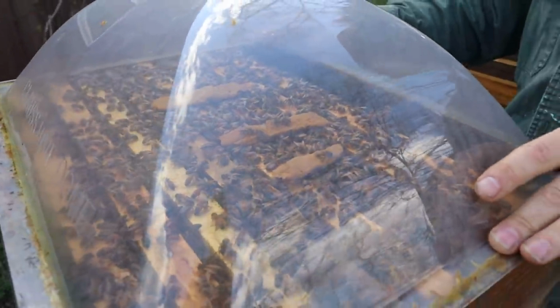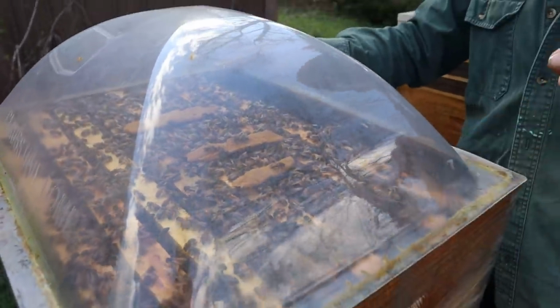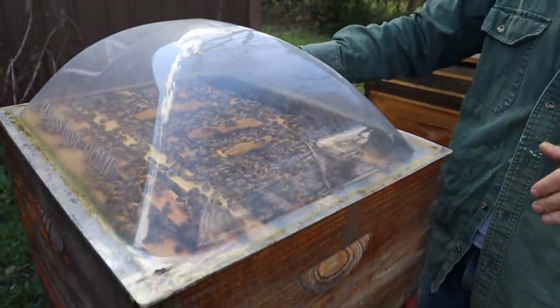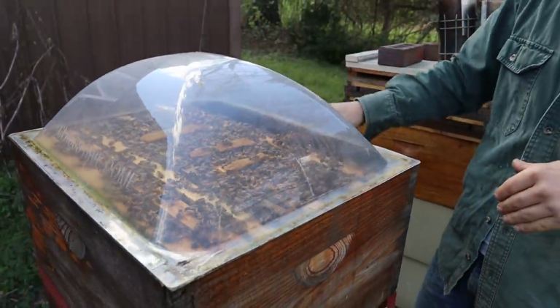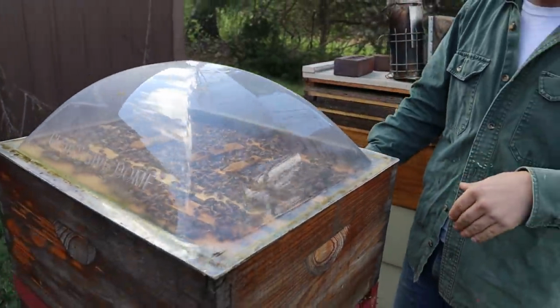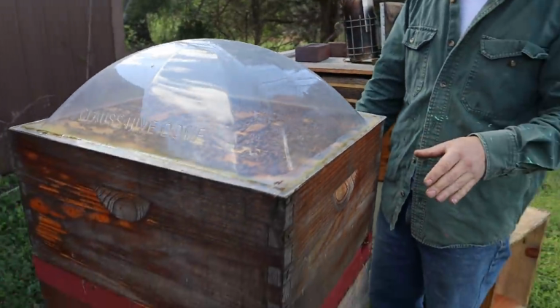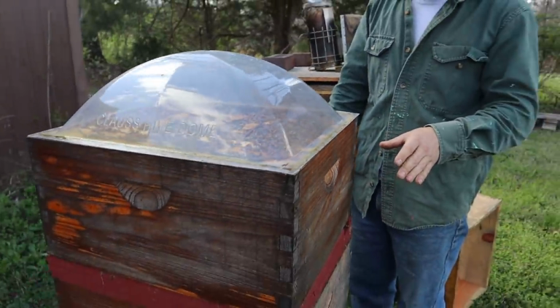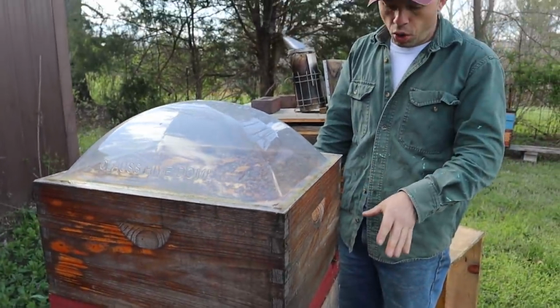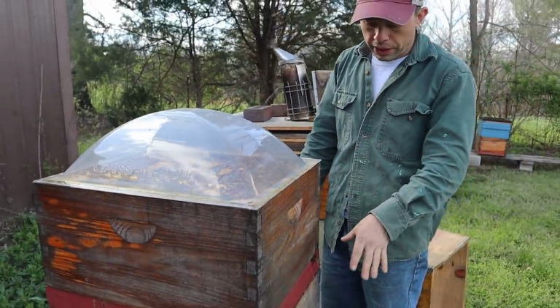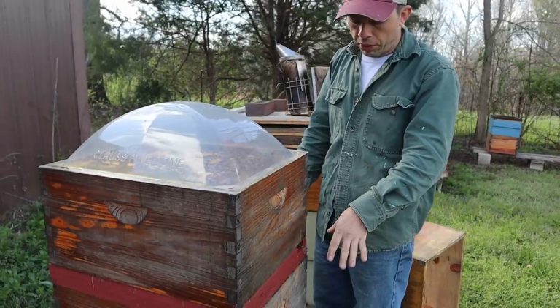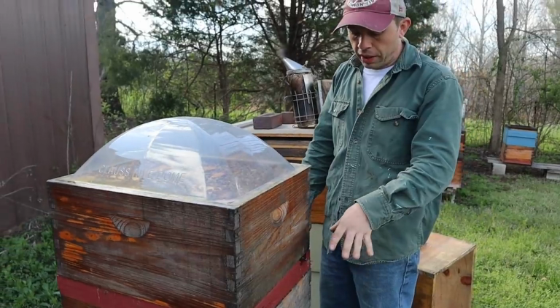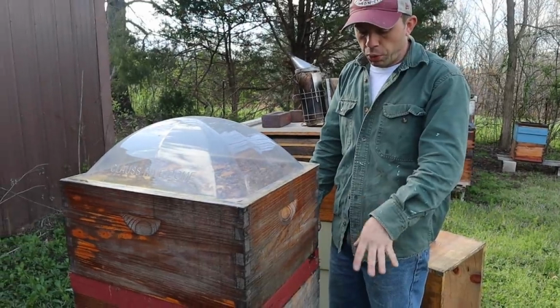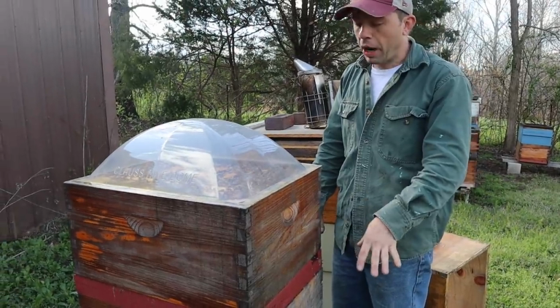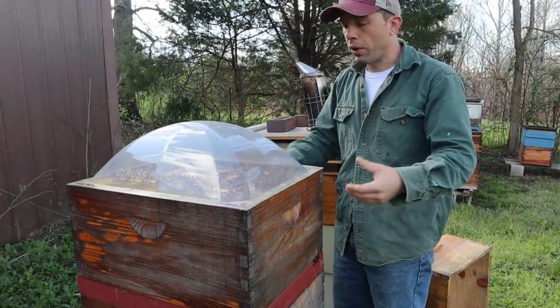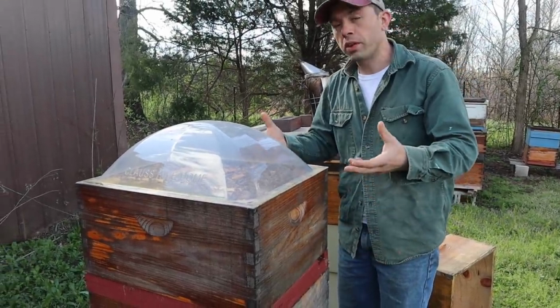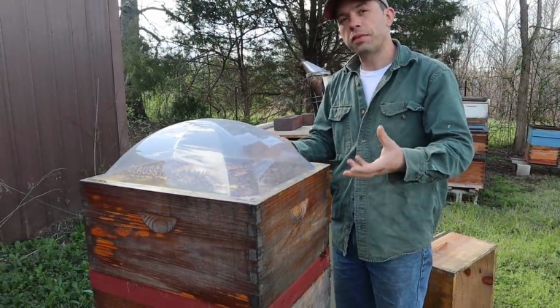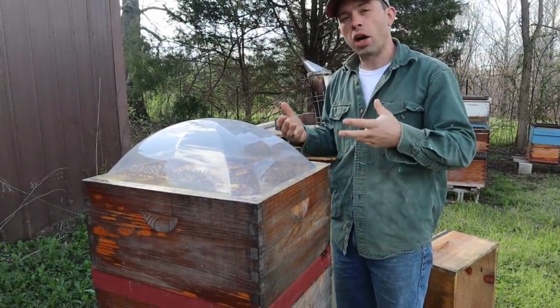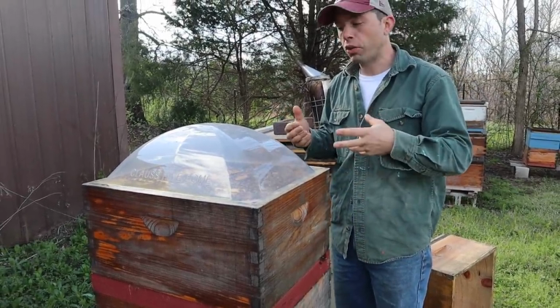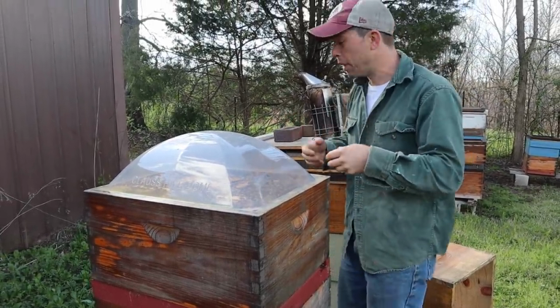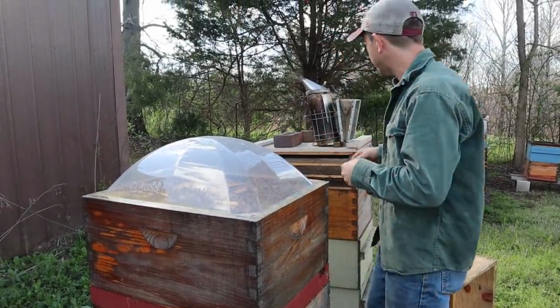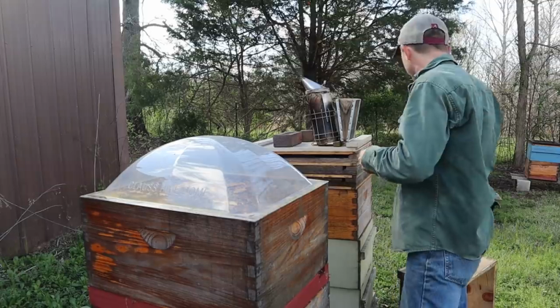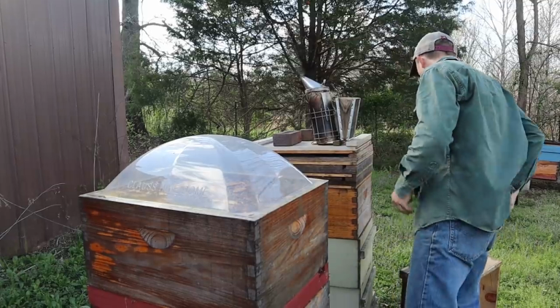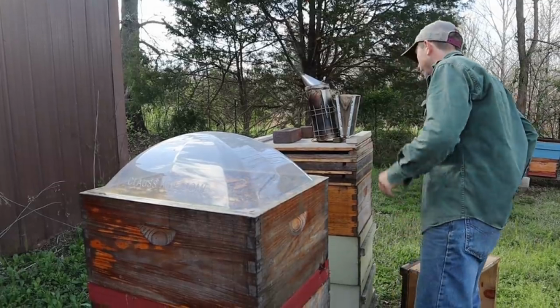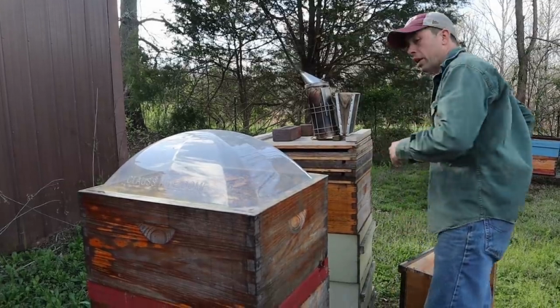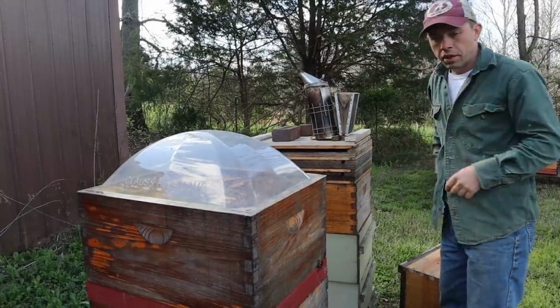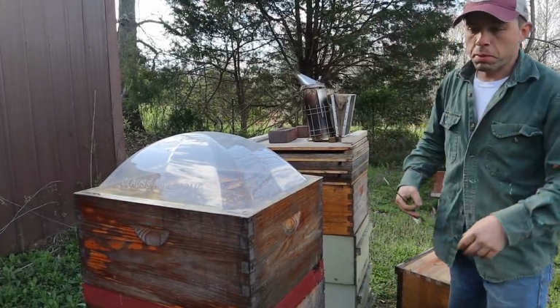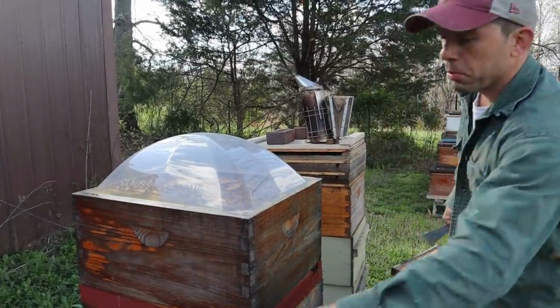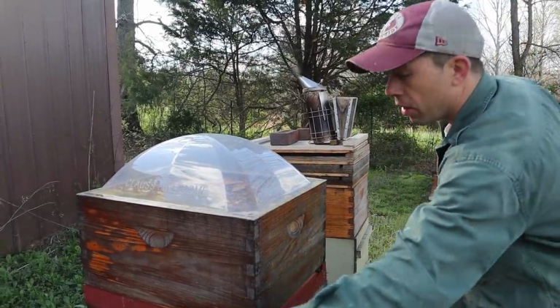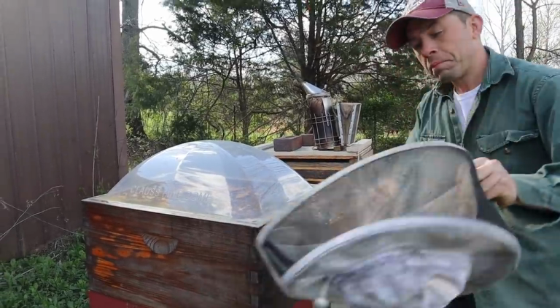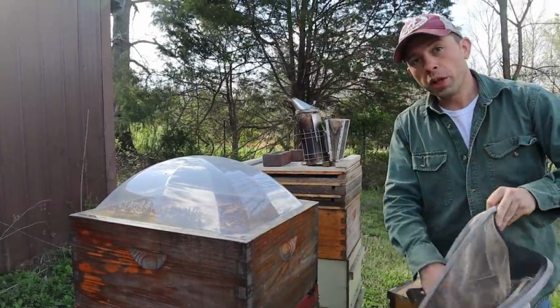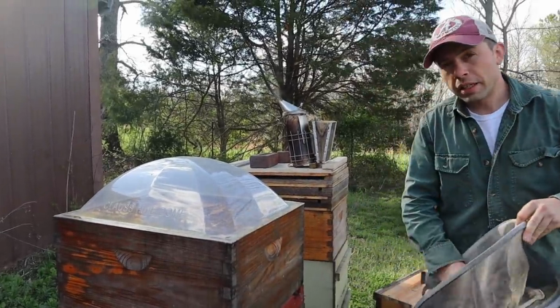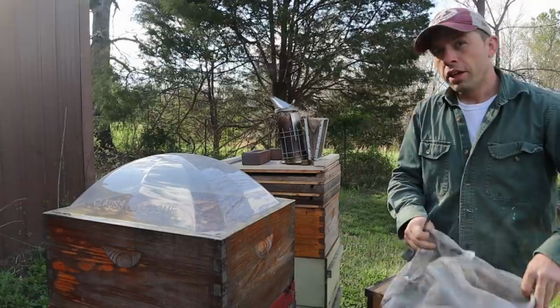The nice thing with this setup is we had it over another colony. It's a really powerful colony, so the heat from that colony is also coming up in here. Let's check them both out really quick. It's really windy today.